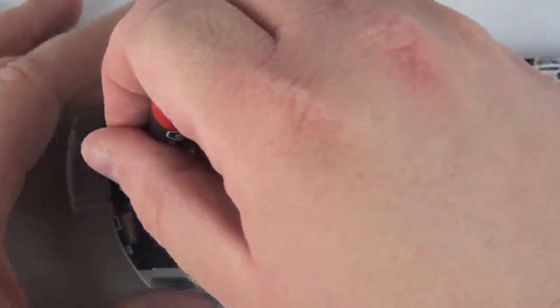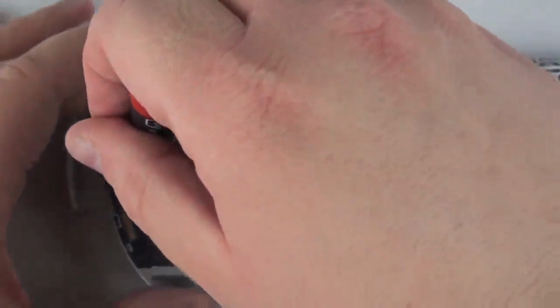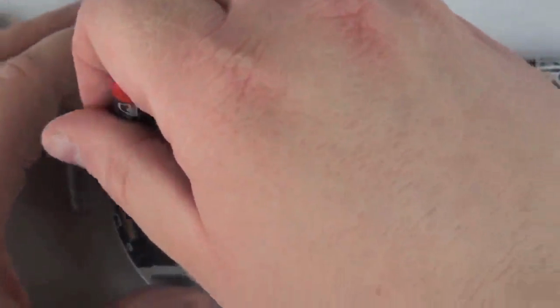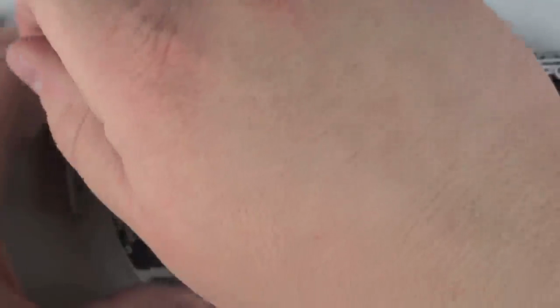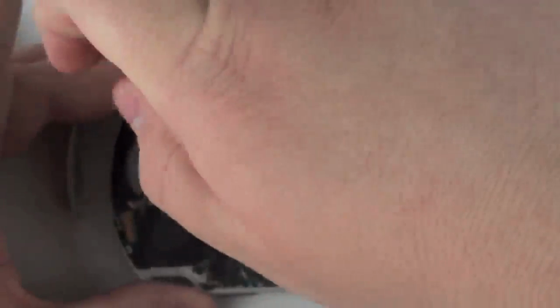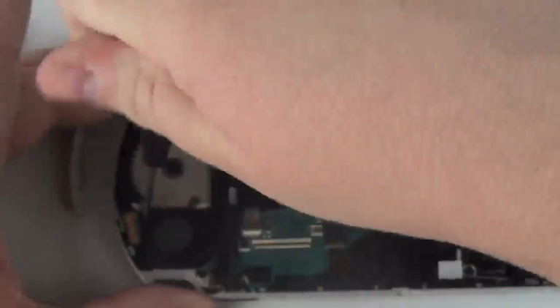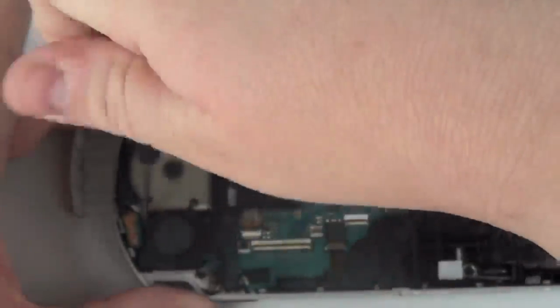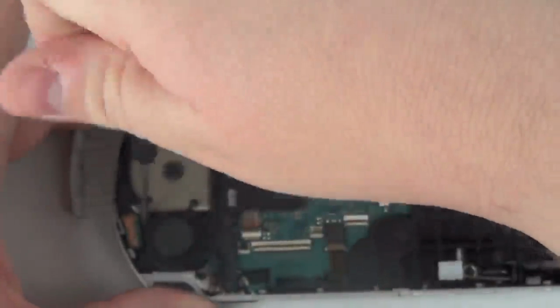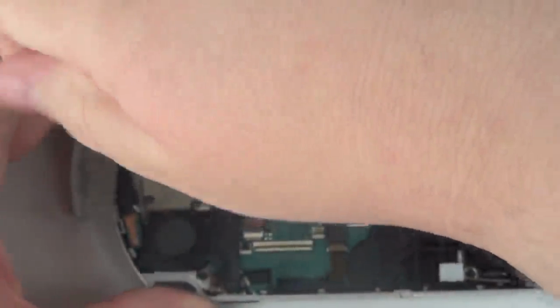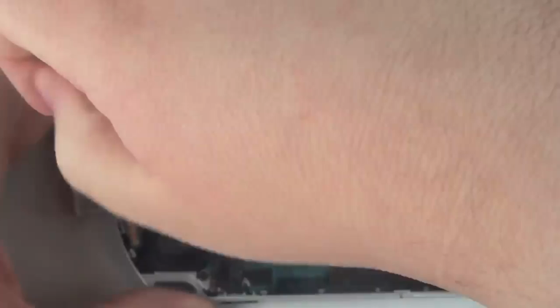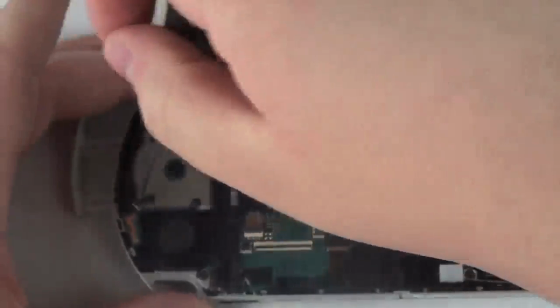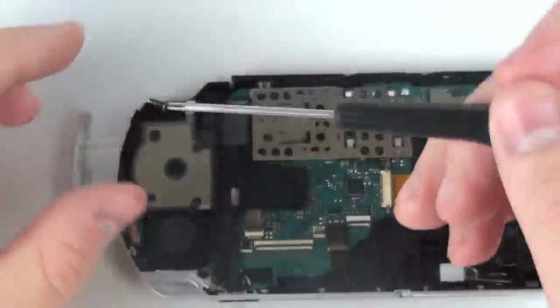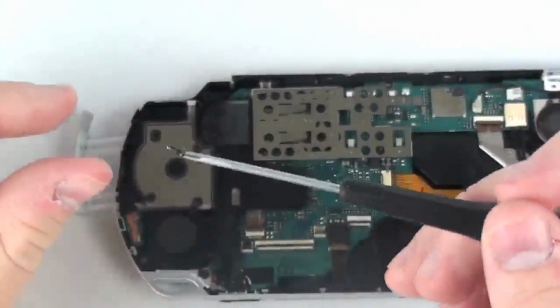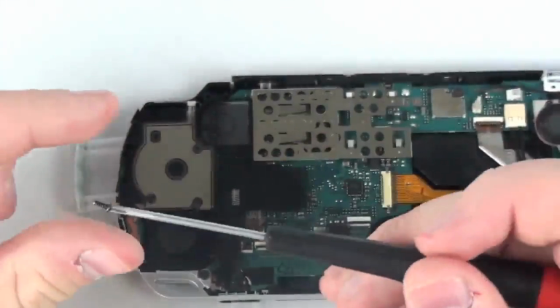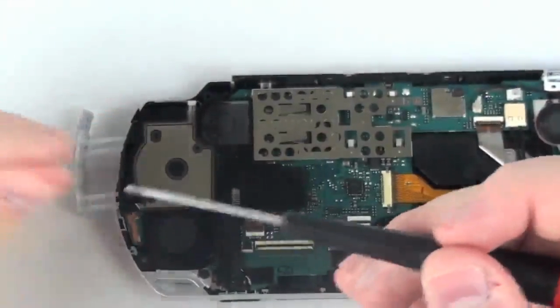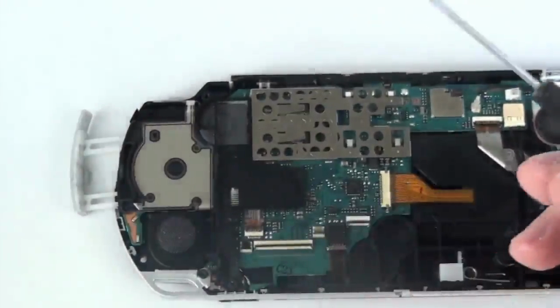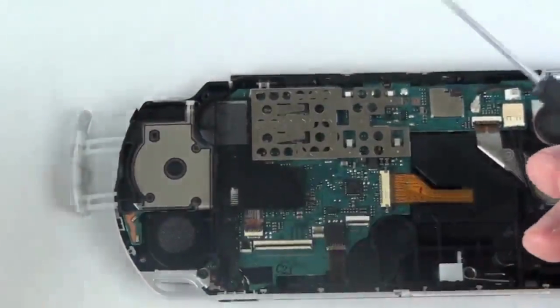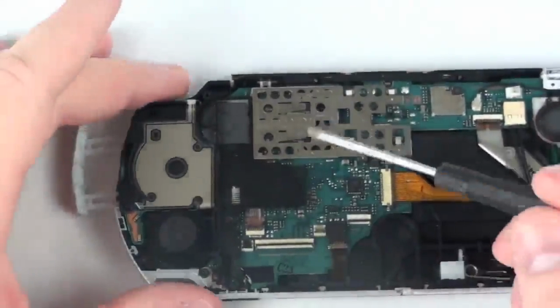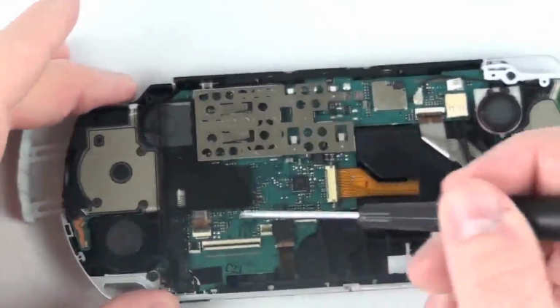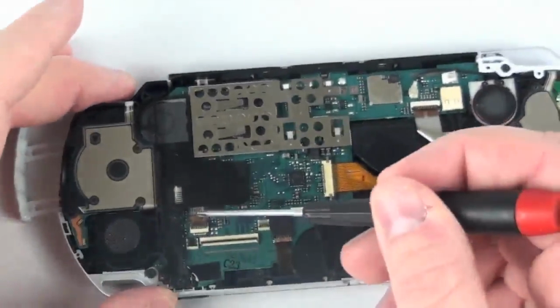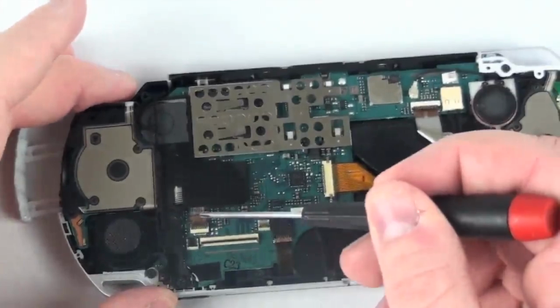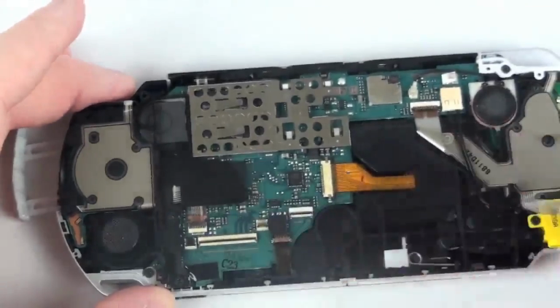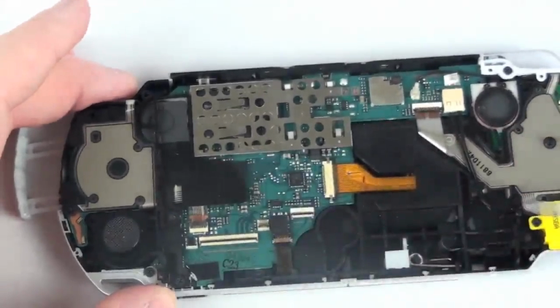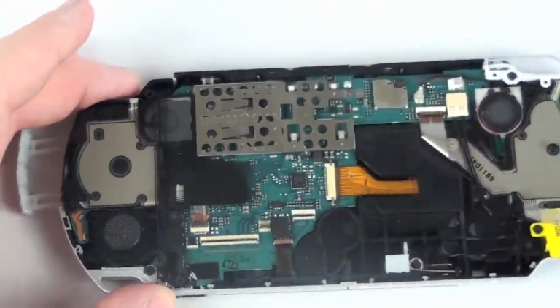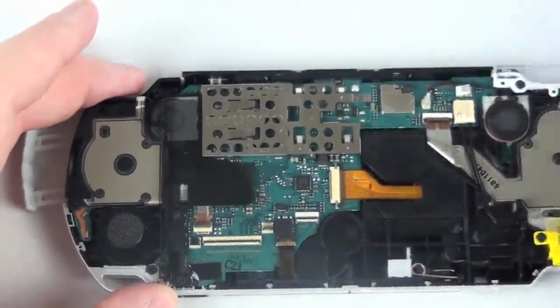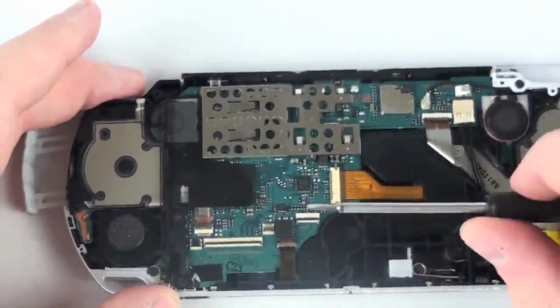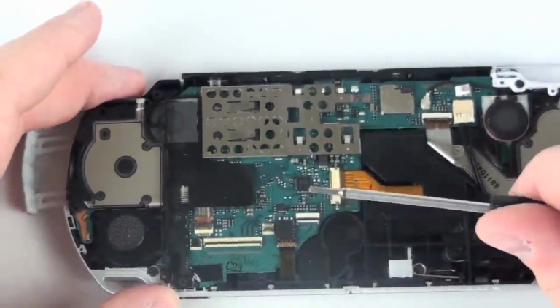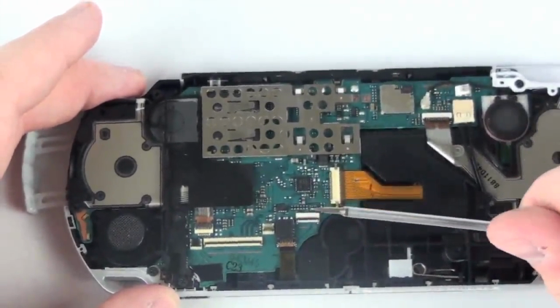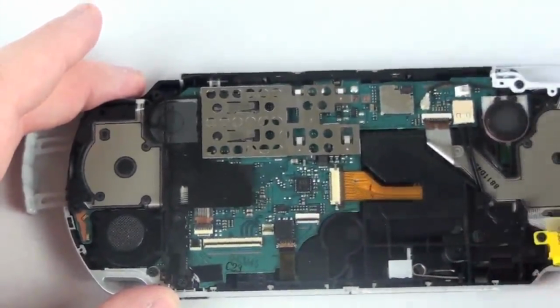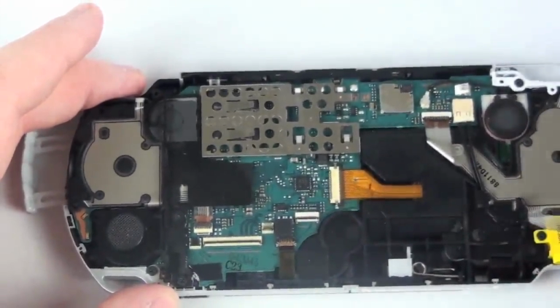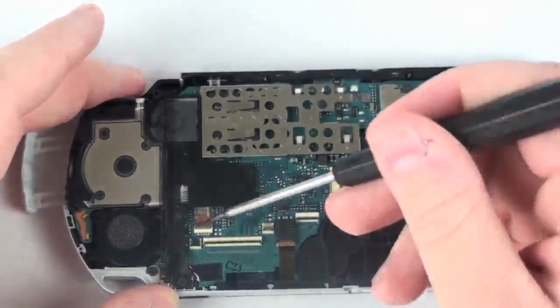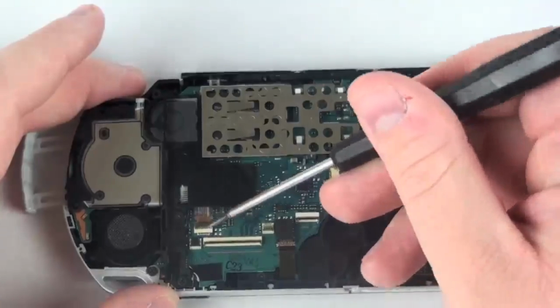Now, remove the last Phillips head screw and using your flat head screwdriver, release the lock bar and remove the ribbon cable.